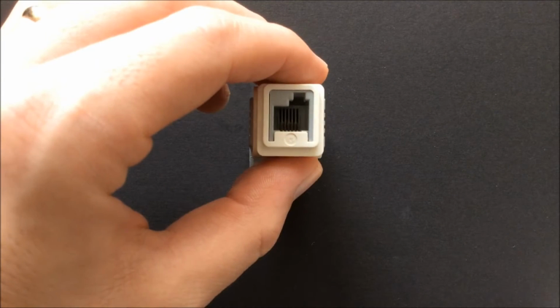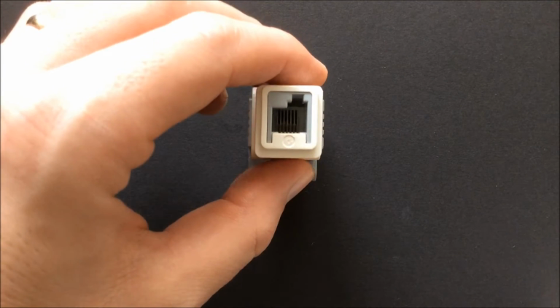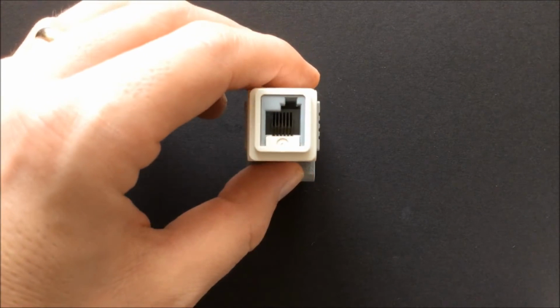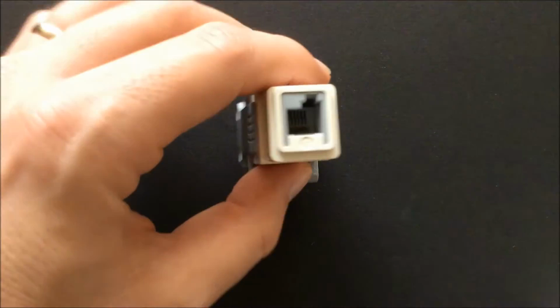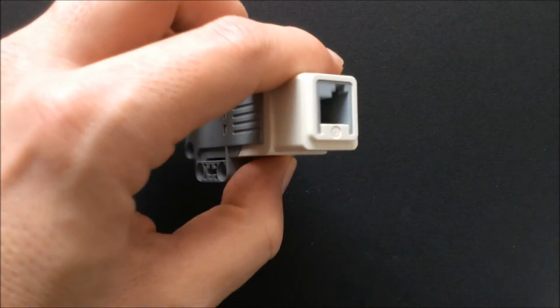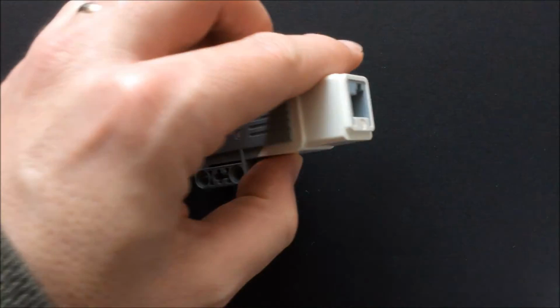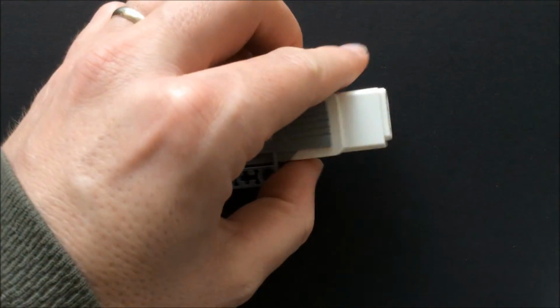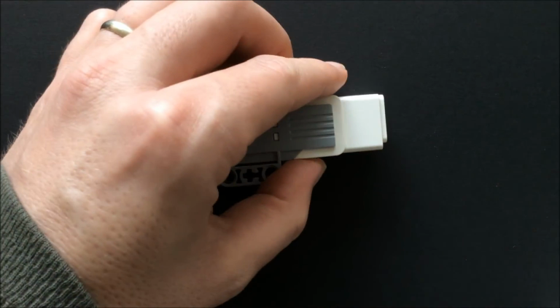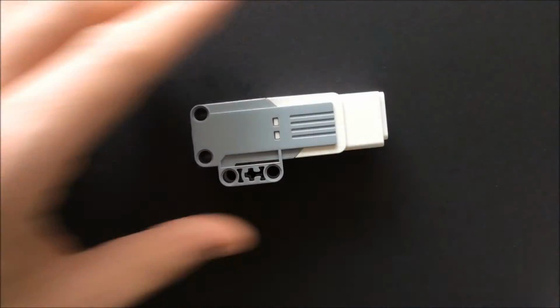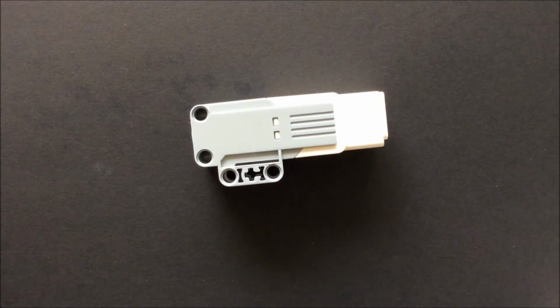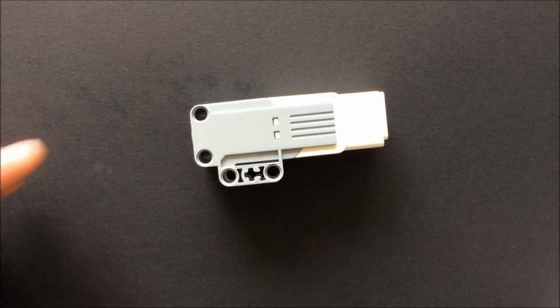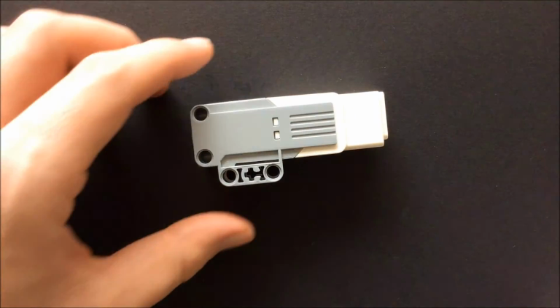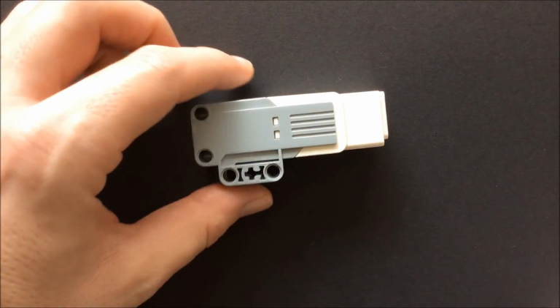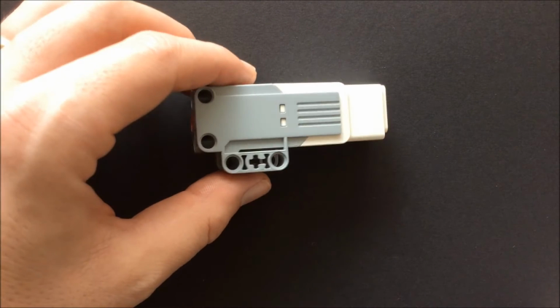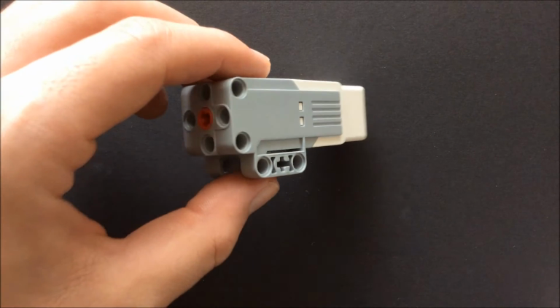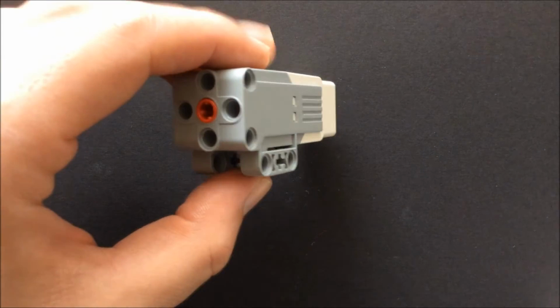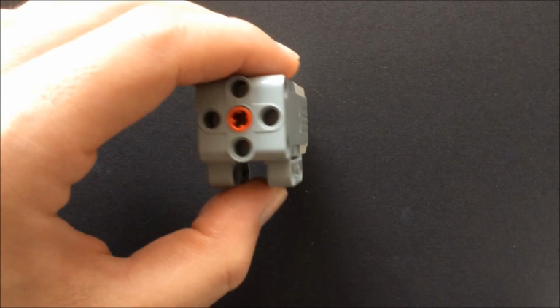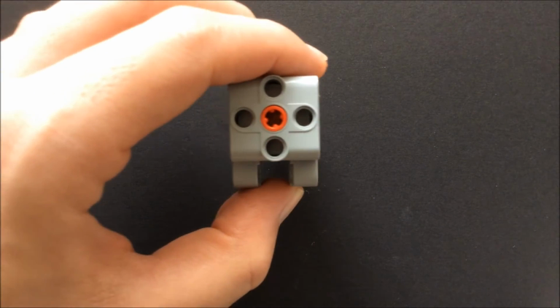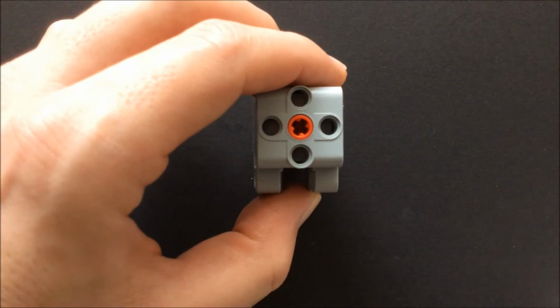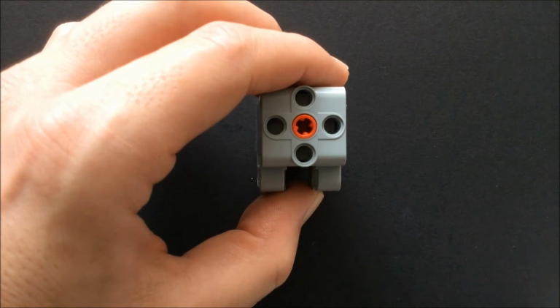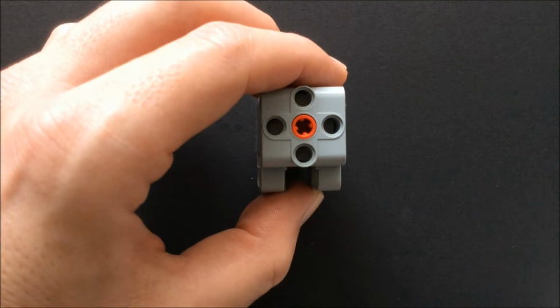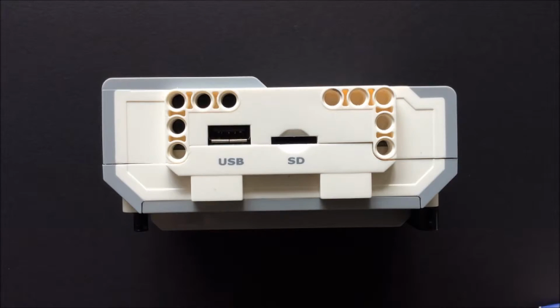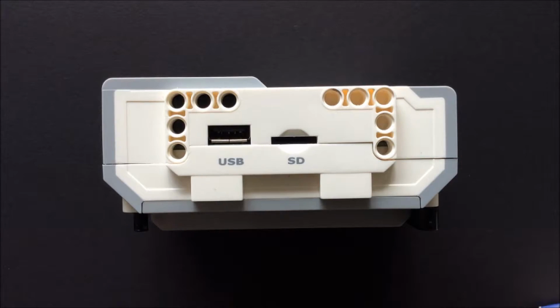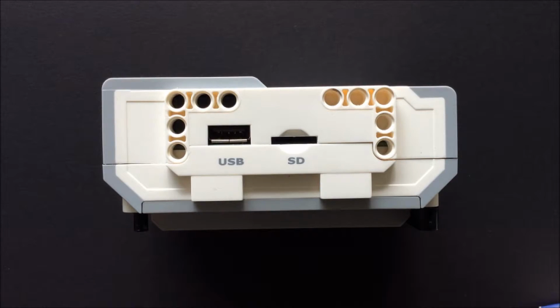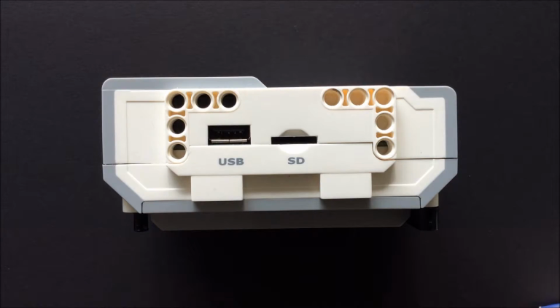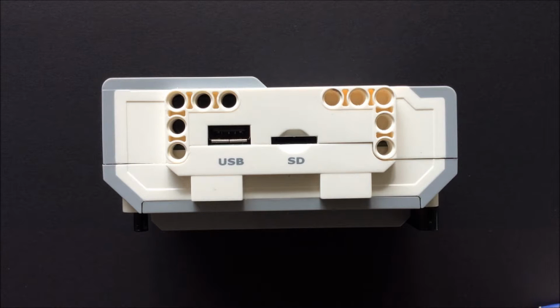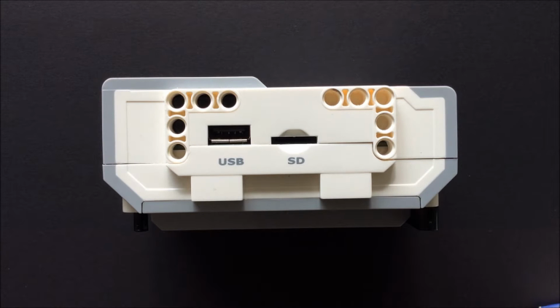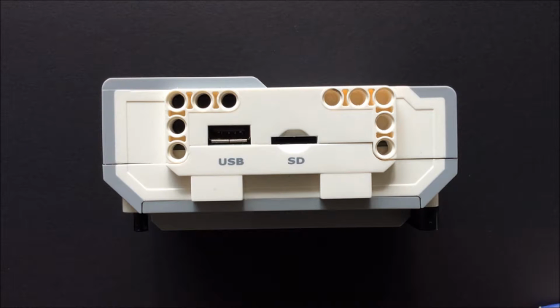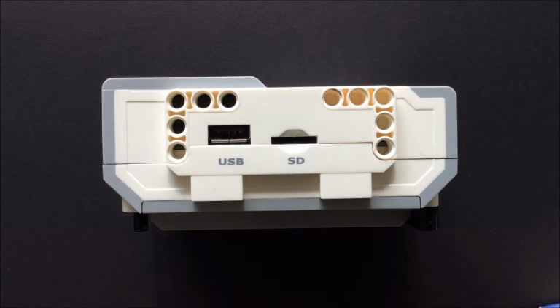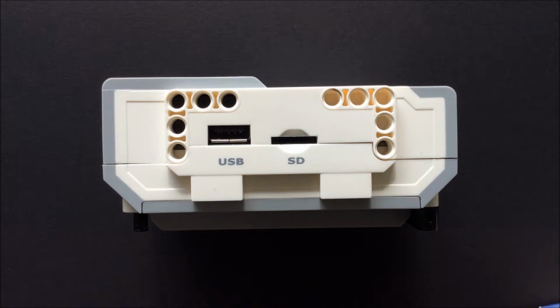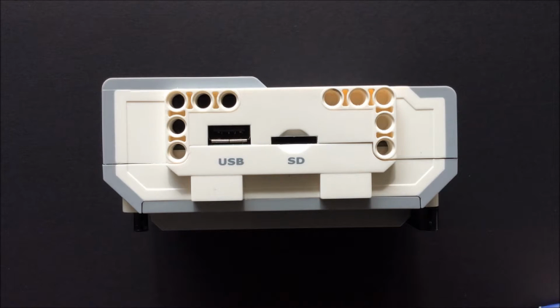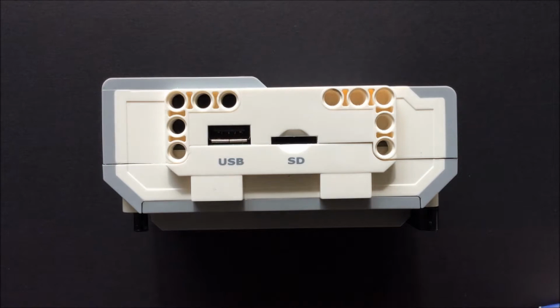All sensors and motors are connected using the EV3. The EV3 also has one USB slot and a microSD slot that can support up to 32 gigabytes.